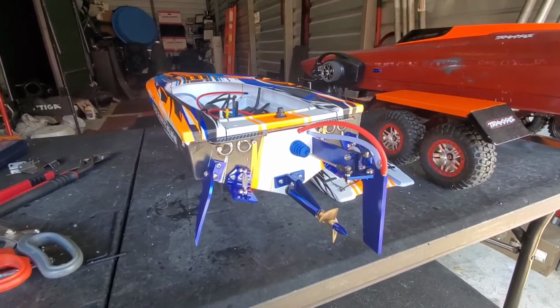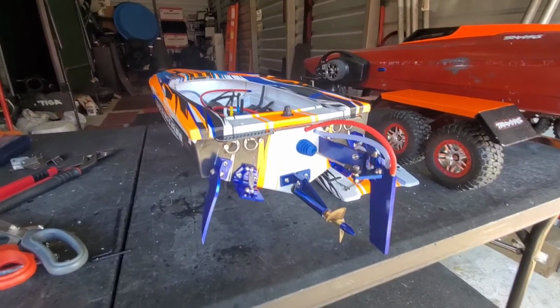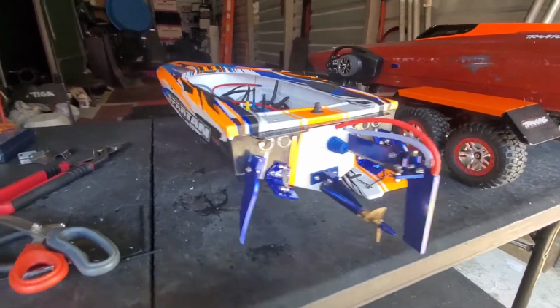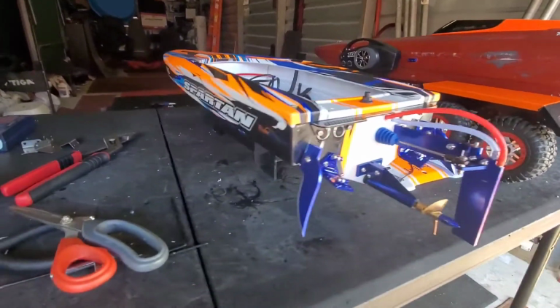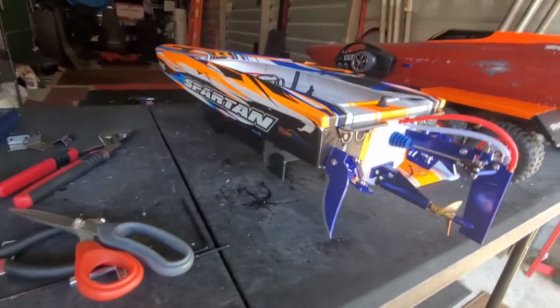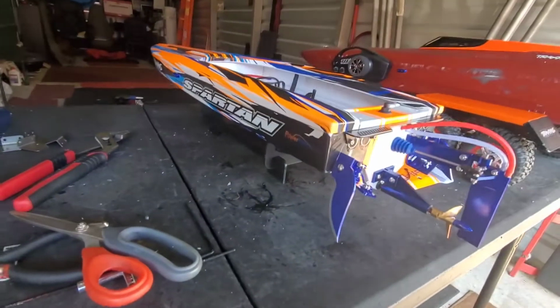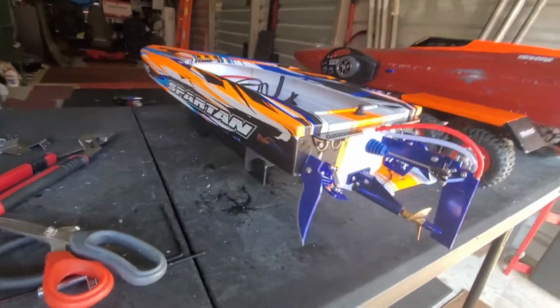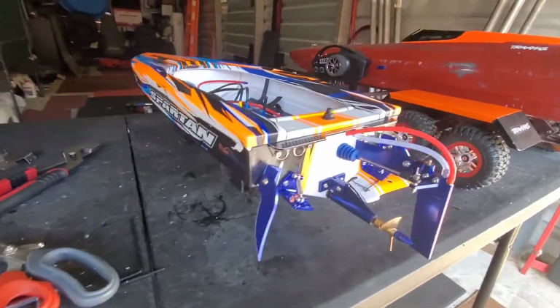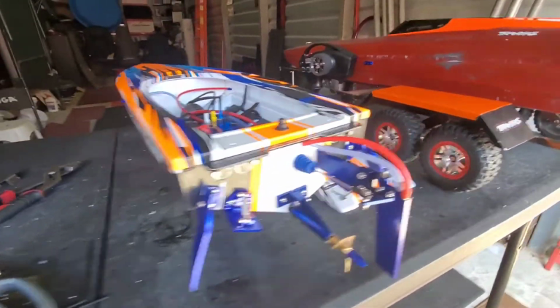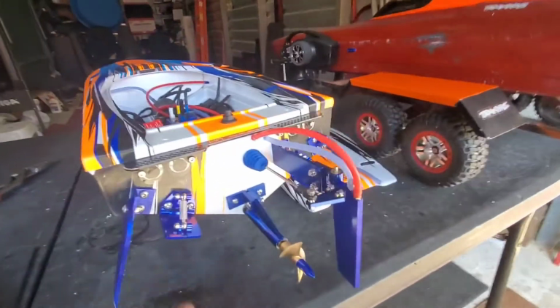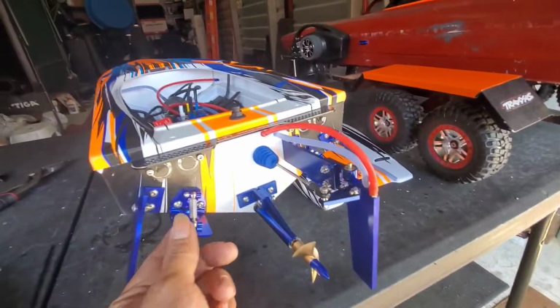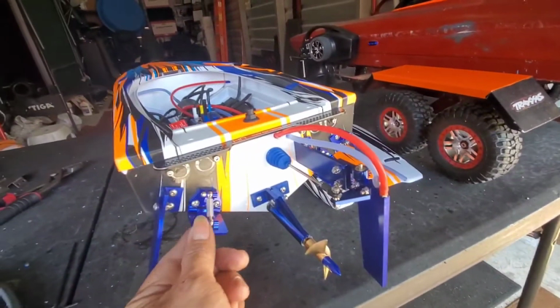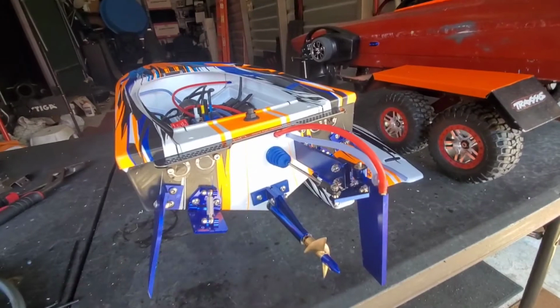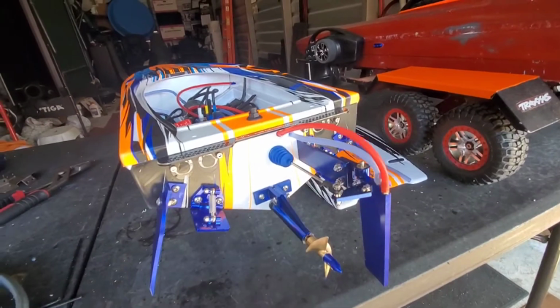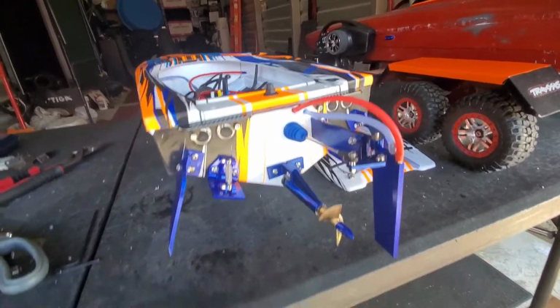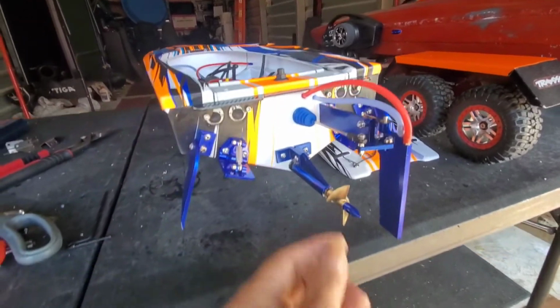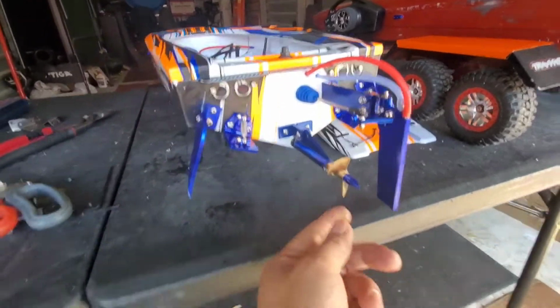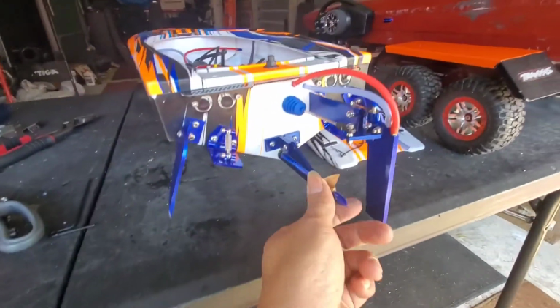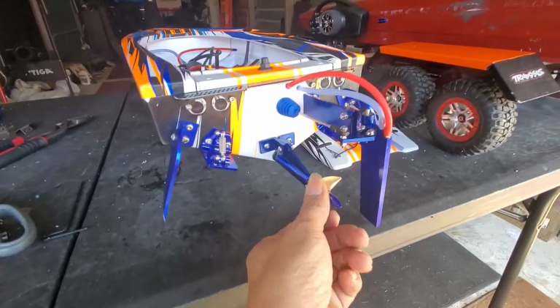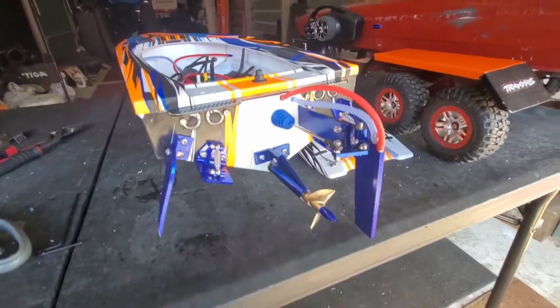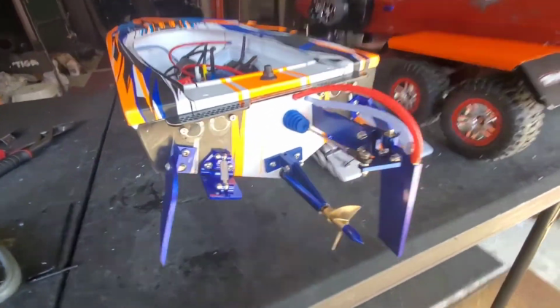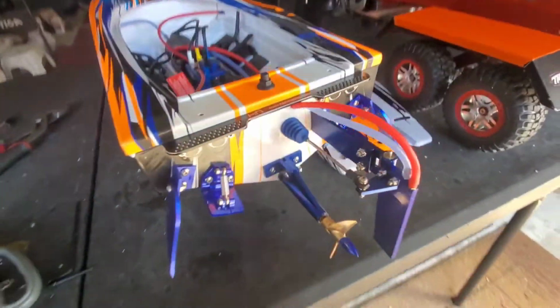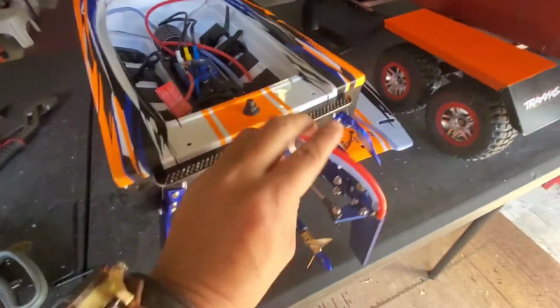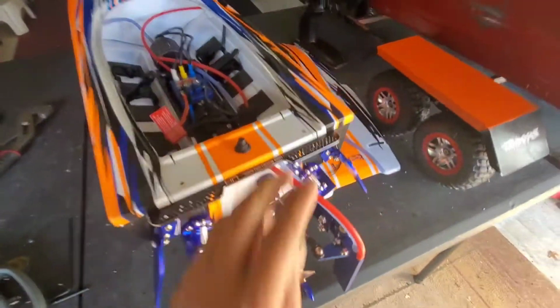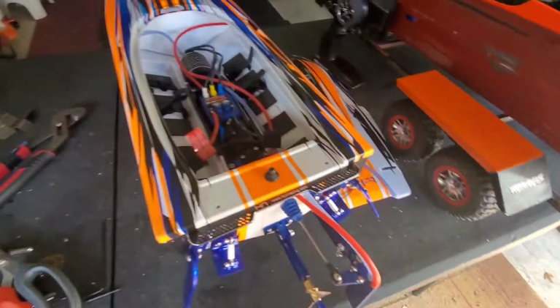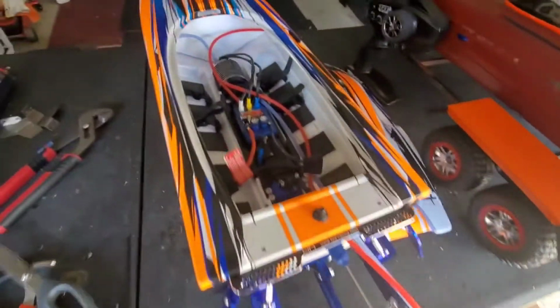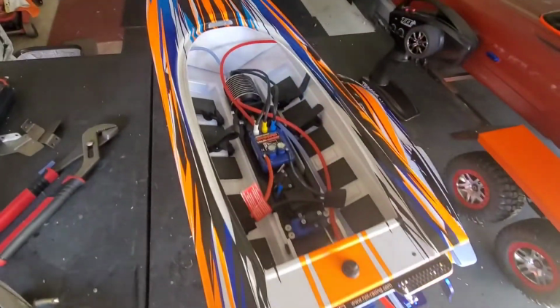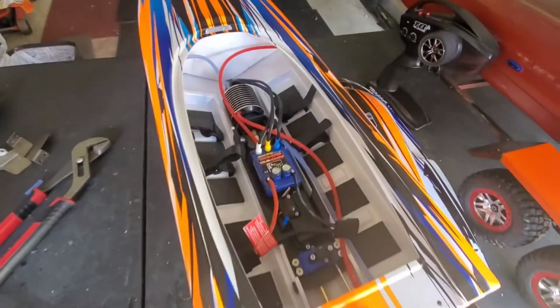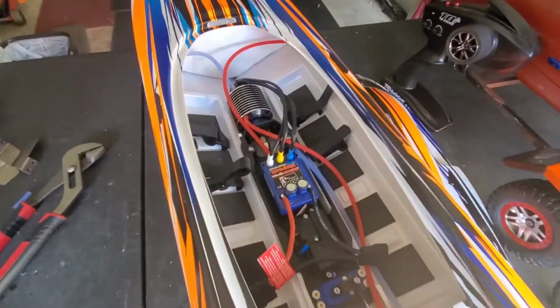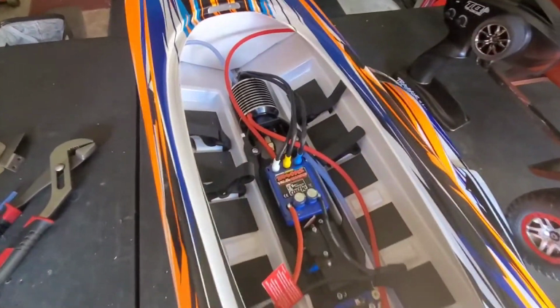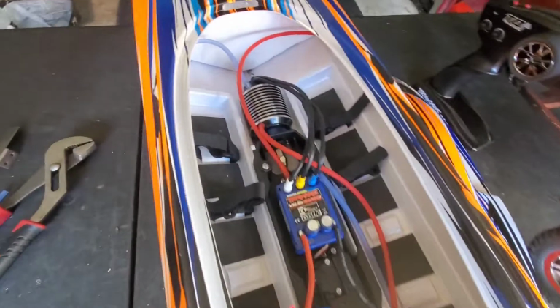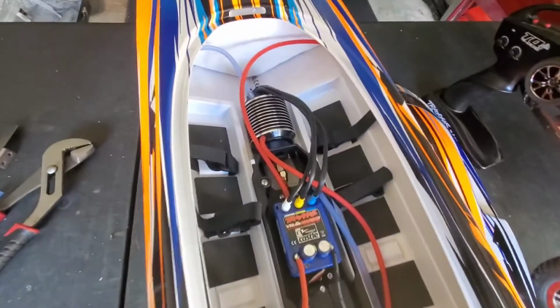The aluminum fin, adjustable trim tab, brass prop, and dual hose — I've got it all installed.